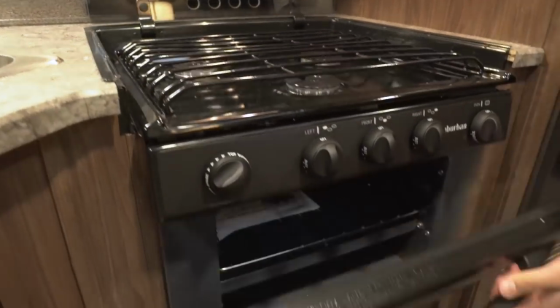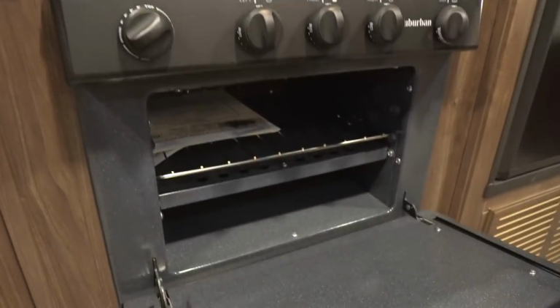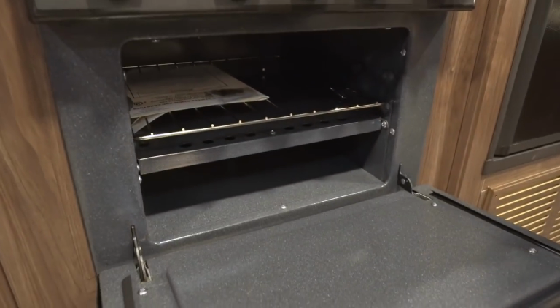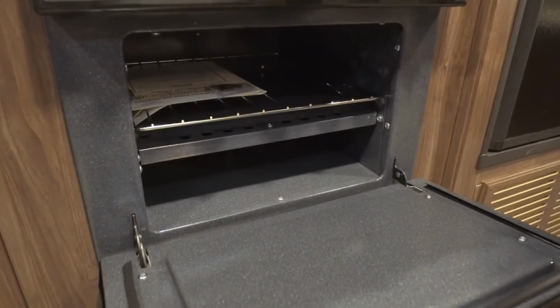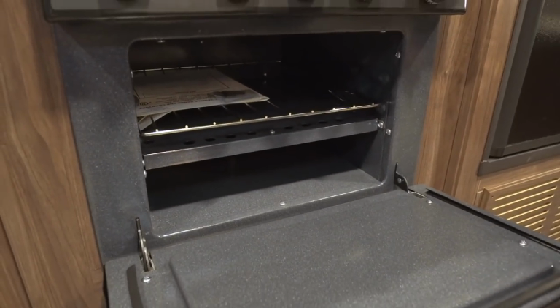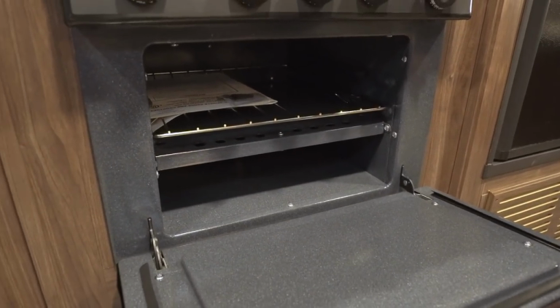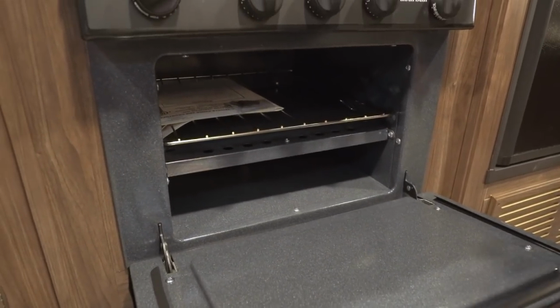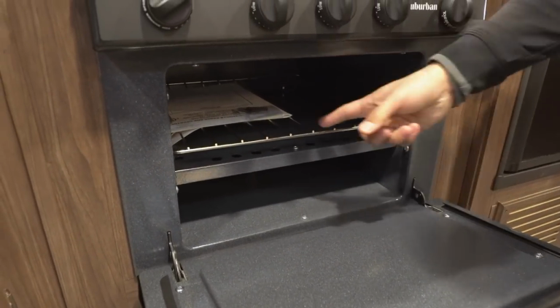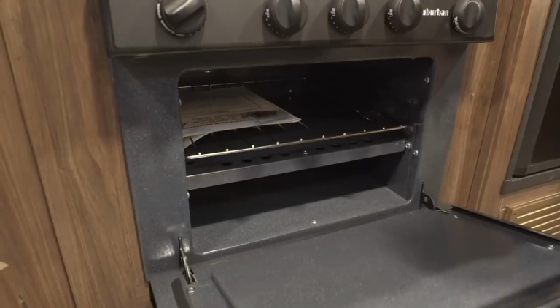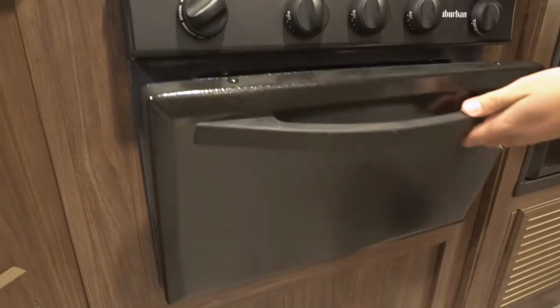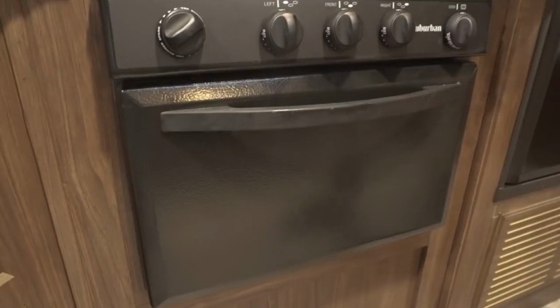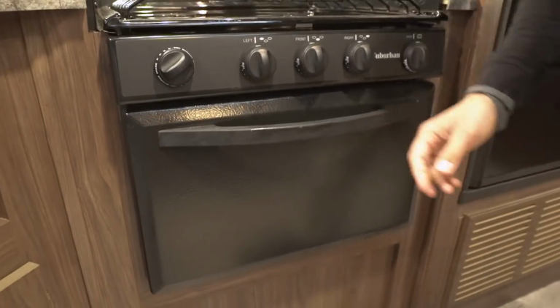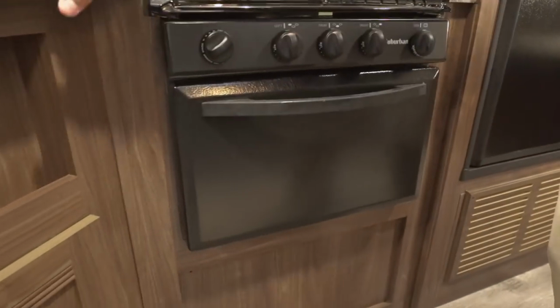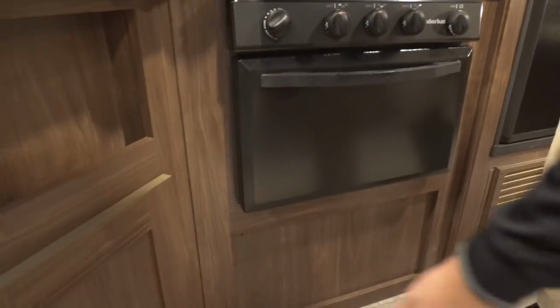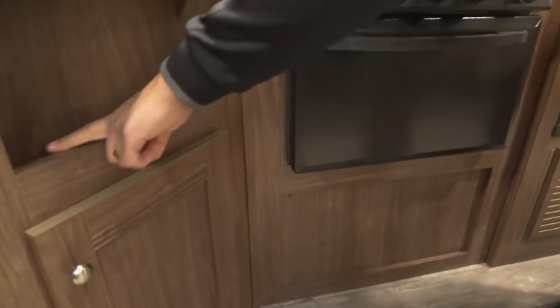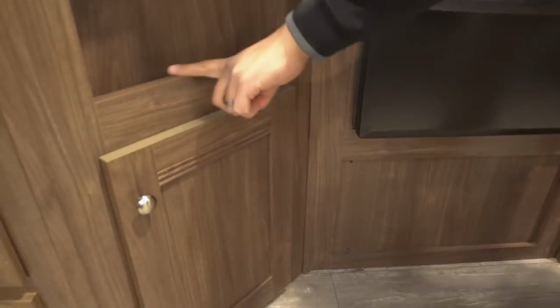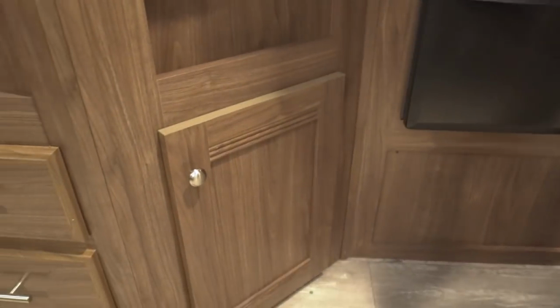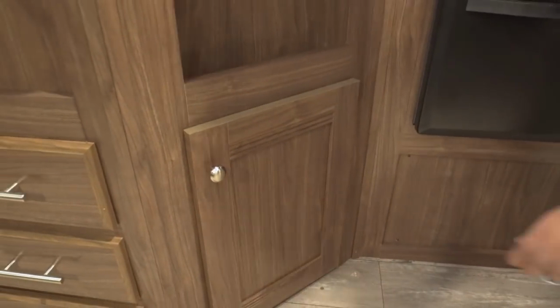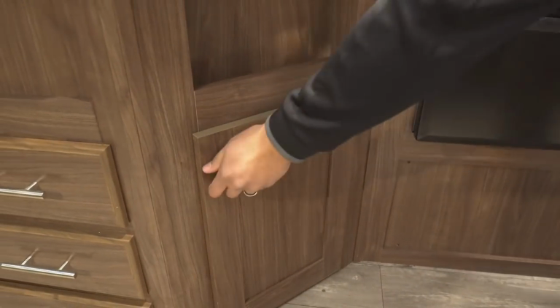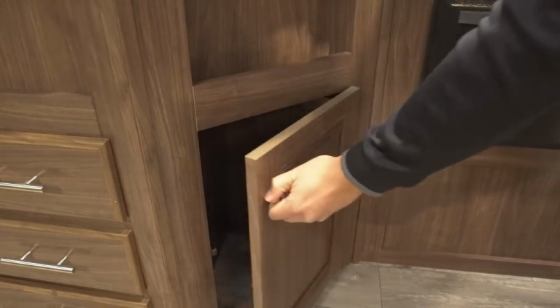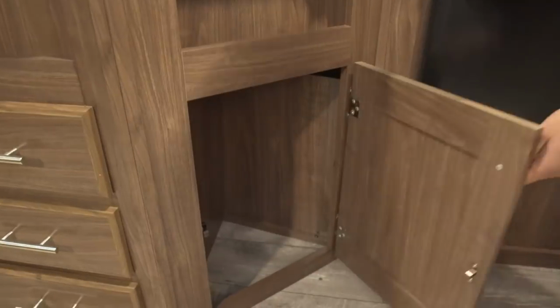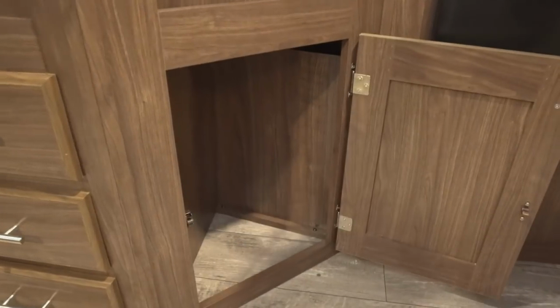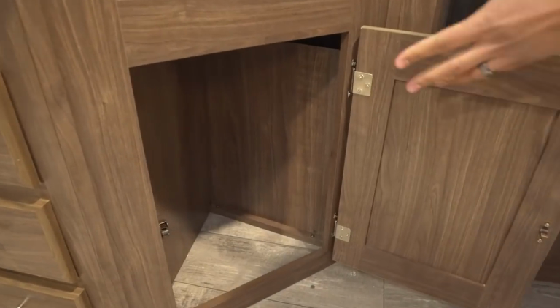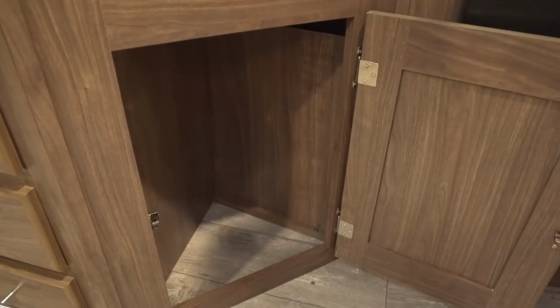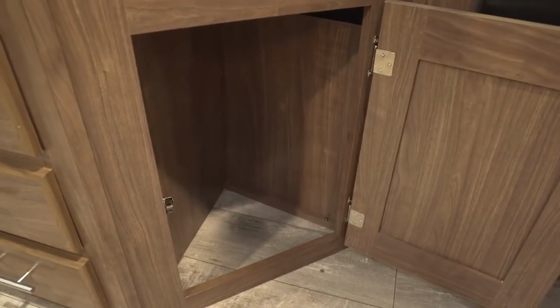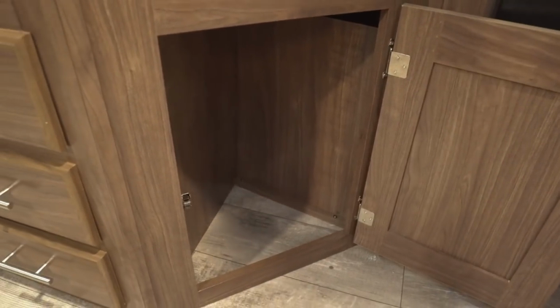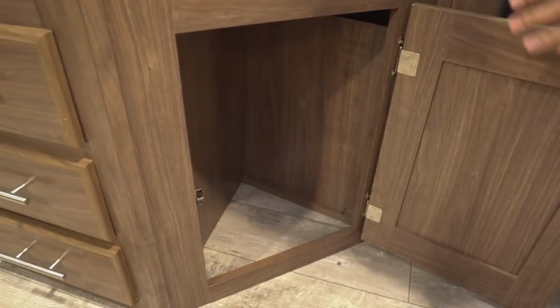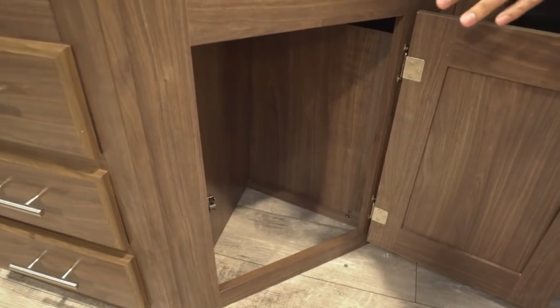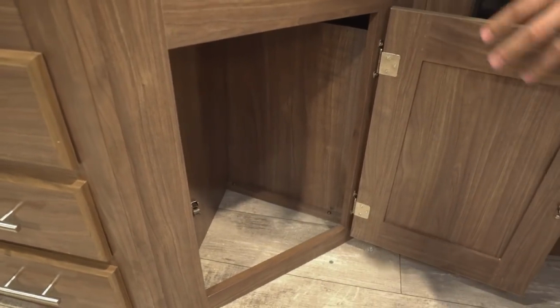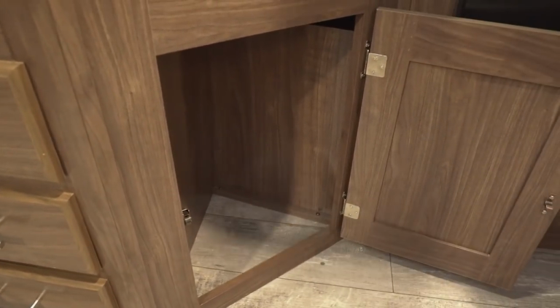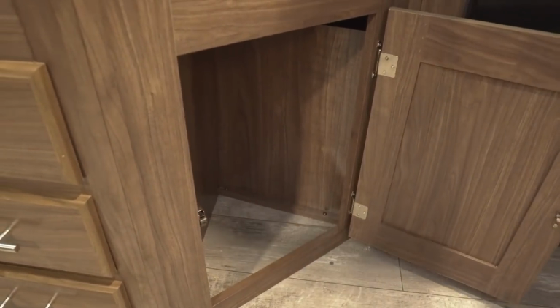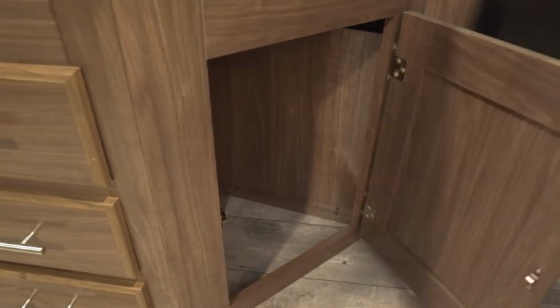Directly underneath you have an oven in case you want to do some baking — obviously take the paper out of there so you don't start a fire. You have a cutout right here for some spices, and then right down below you have a smaller cutout where you may be able to fit a small trash can.